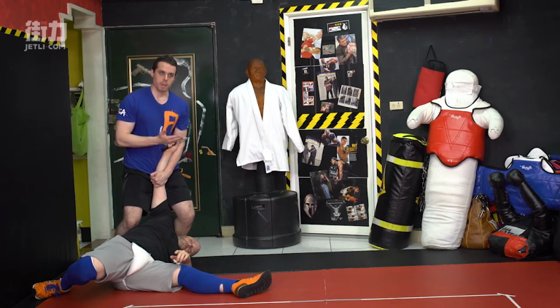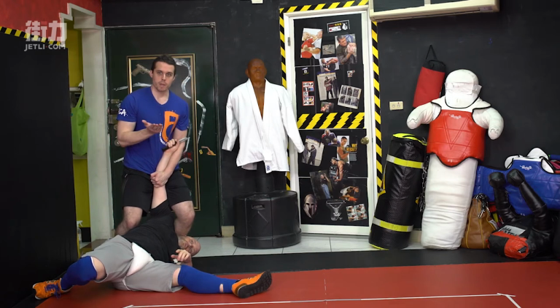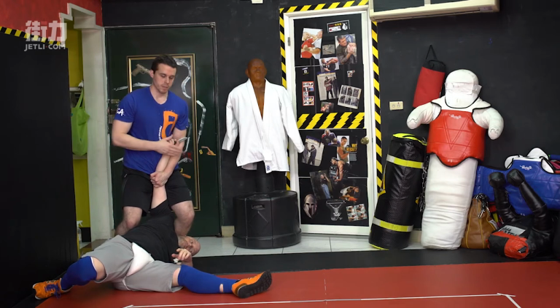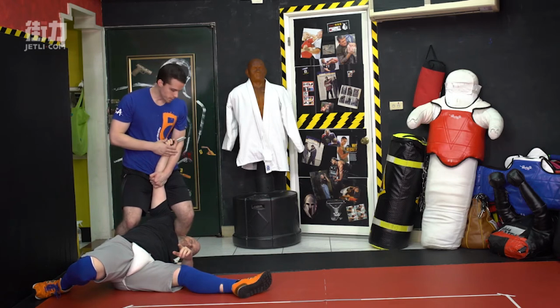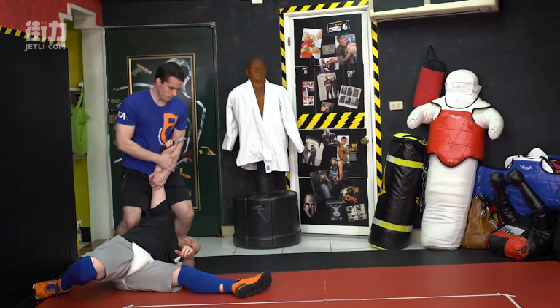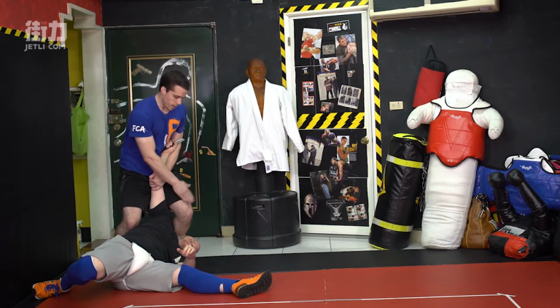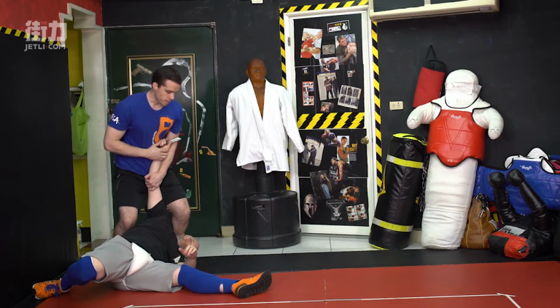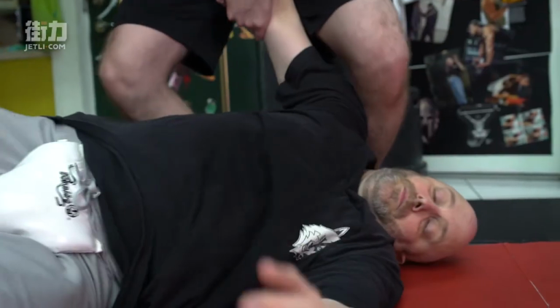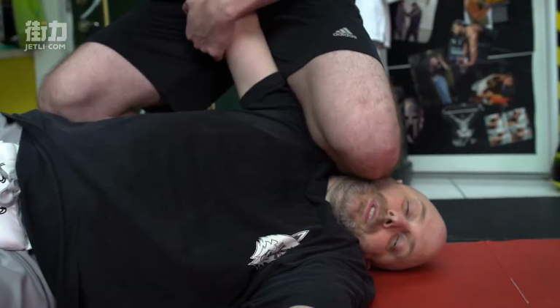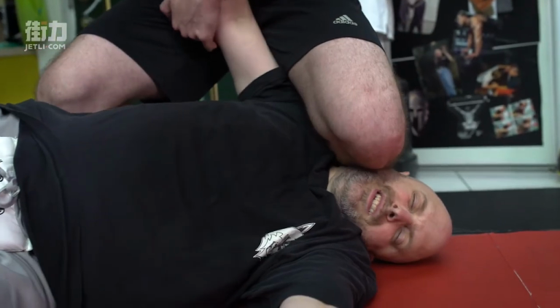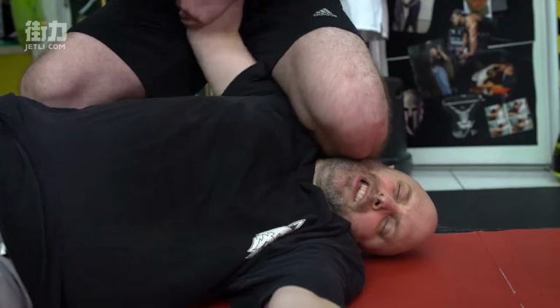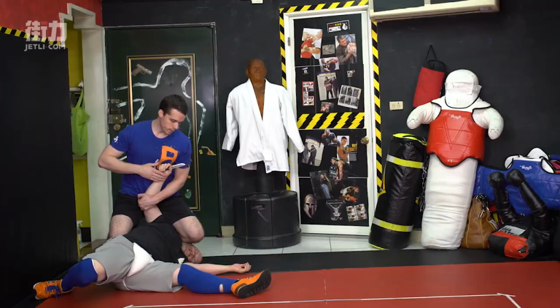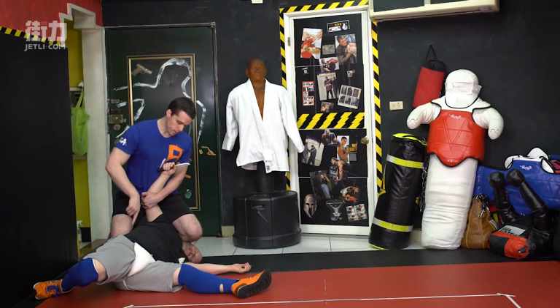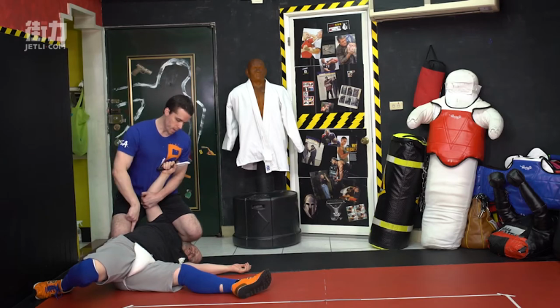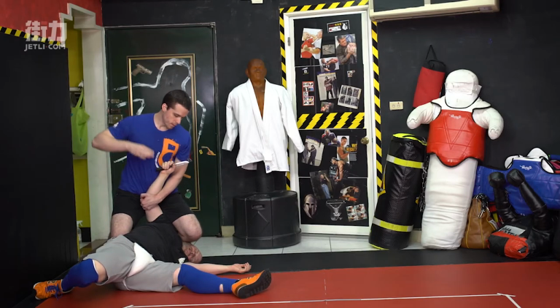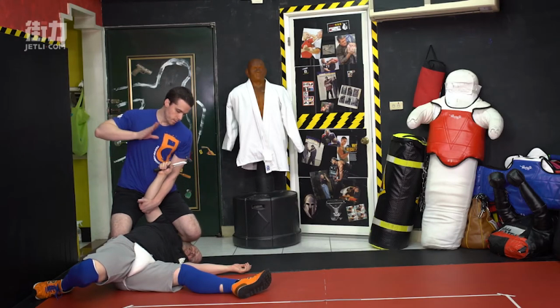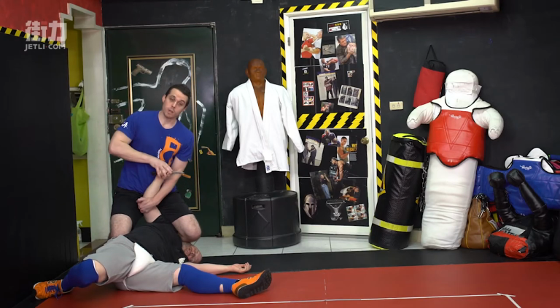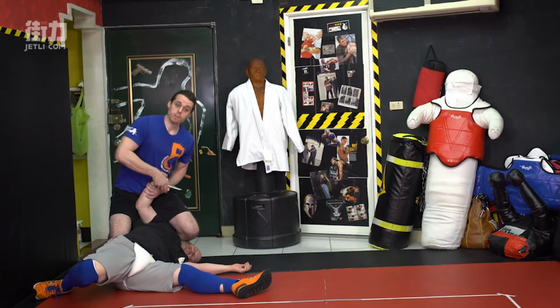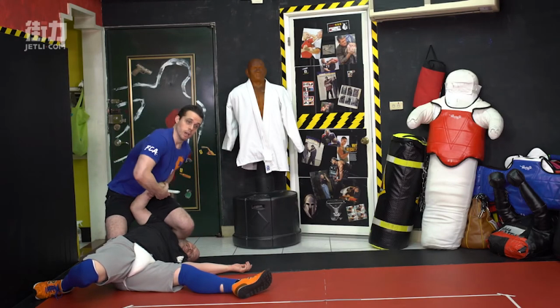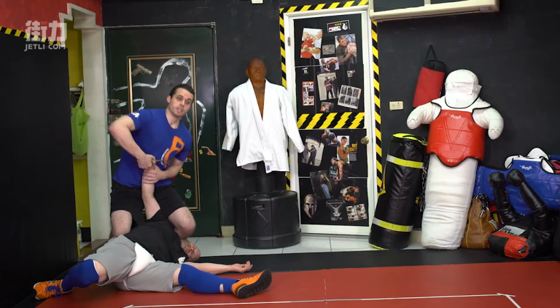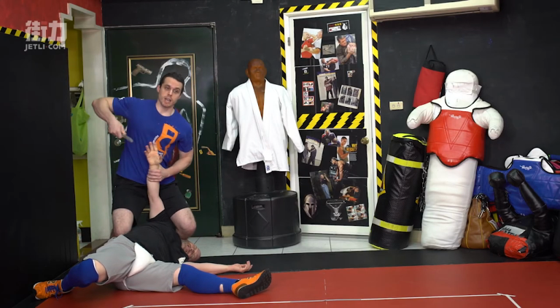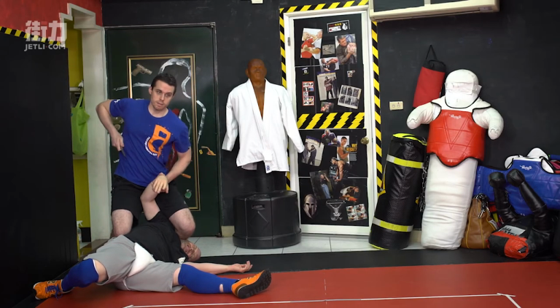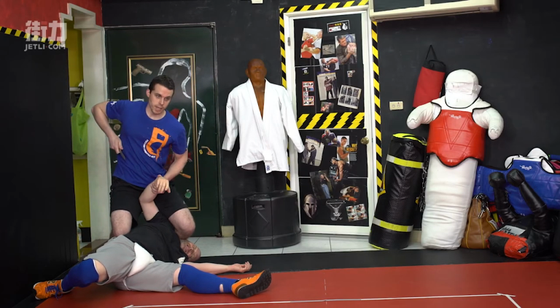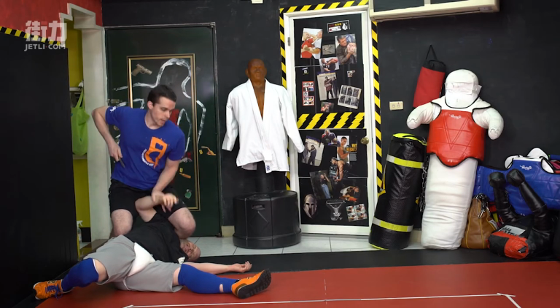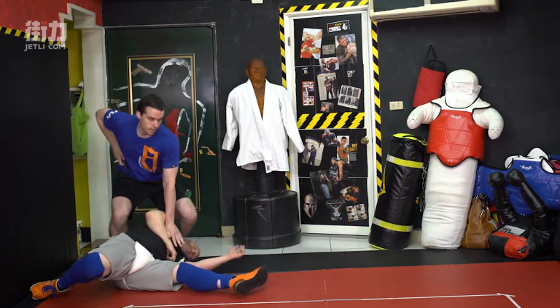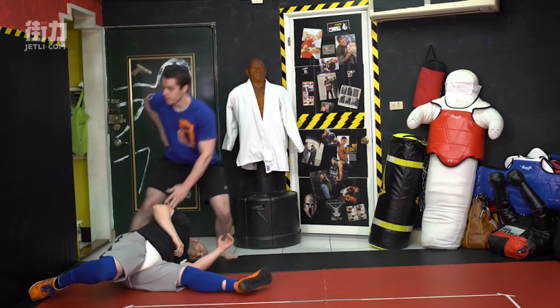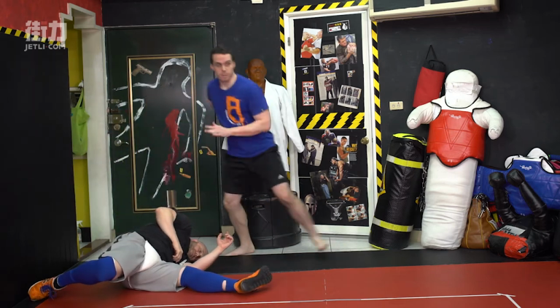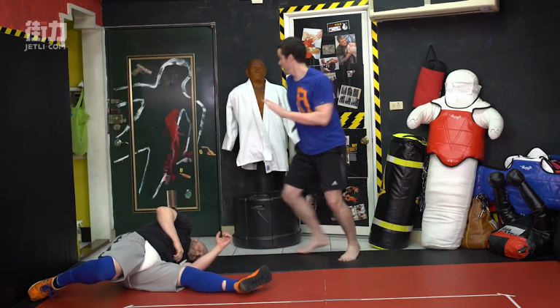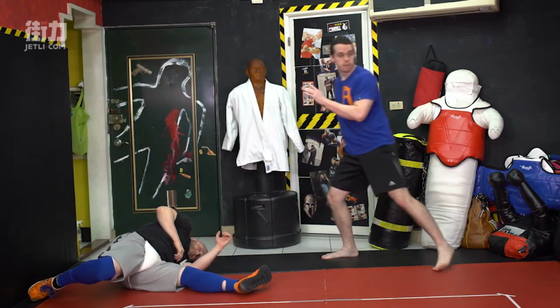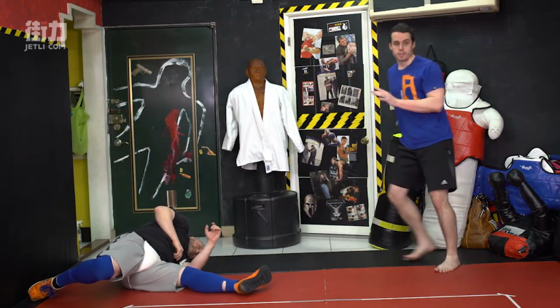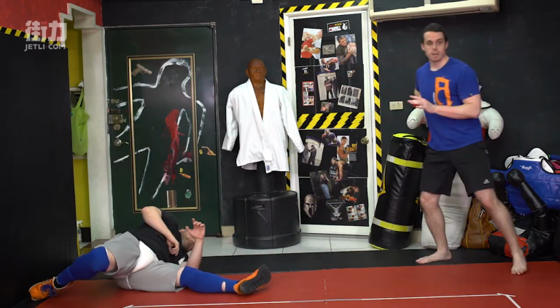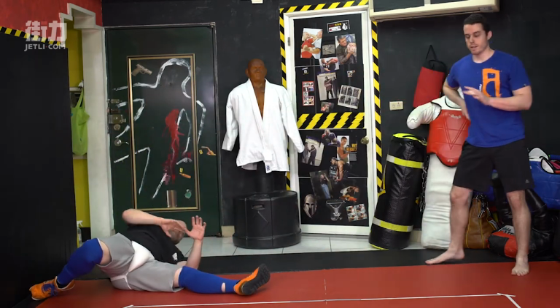From here, many options. You can drop the knee on the face, knee on the body, if I want to. I can dig the knife out, take it away, and back out, checking my surroundings.